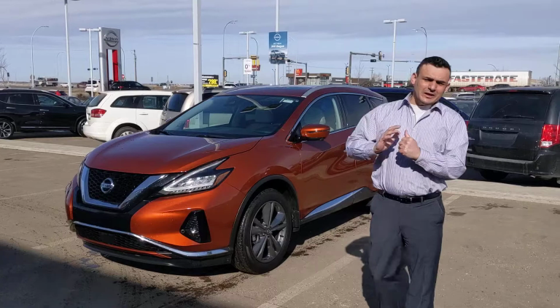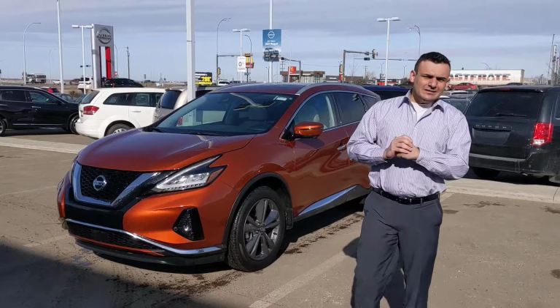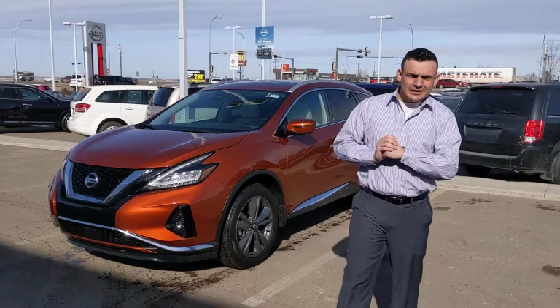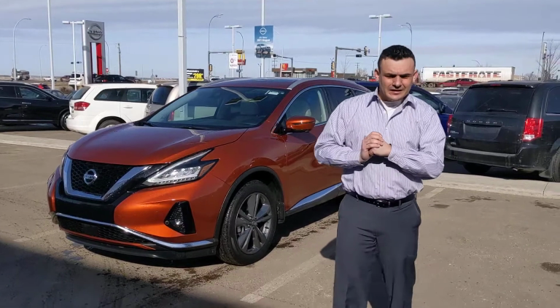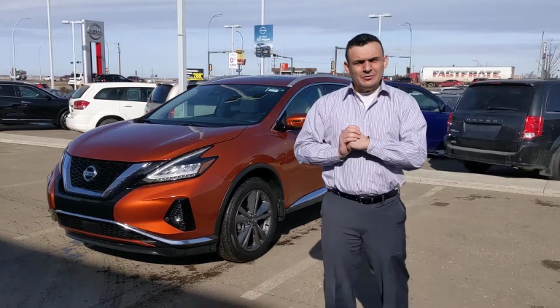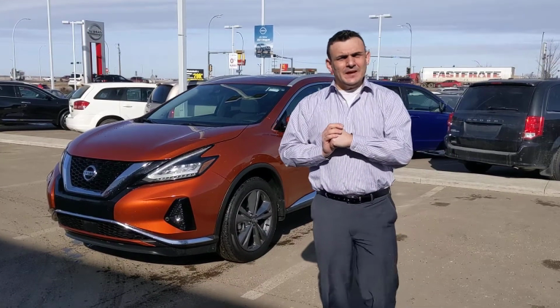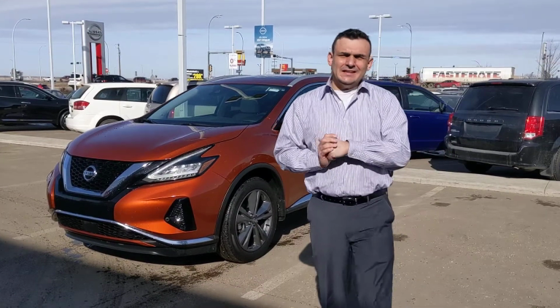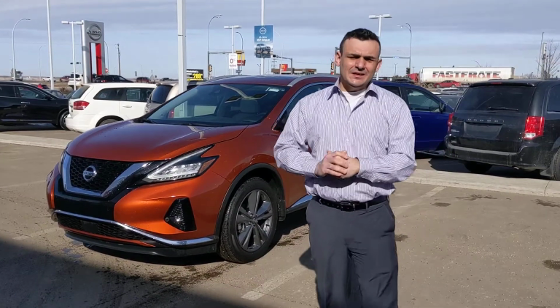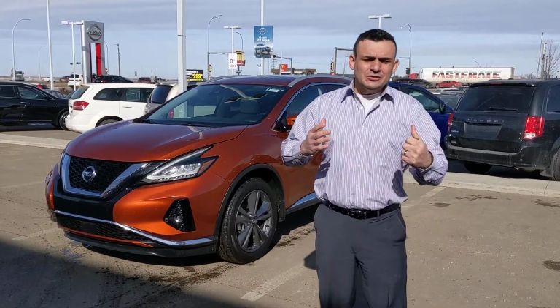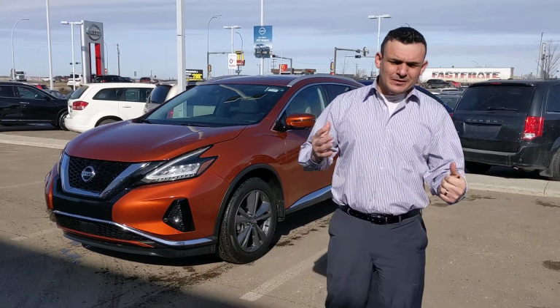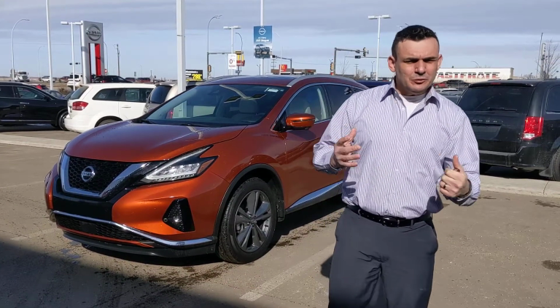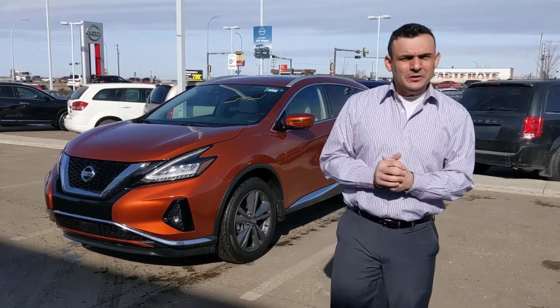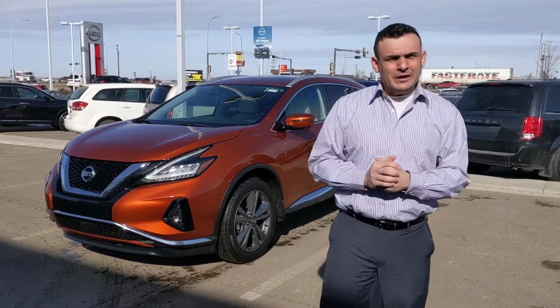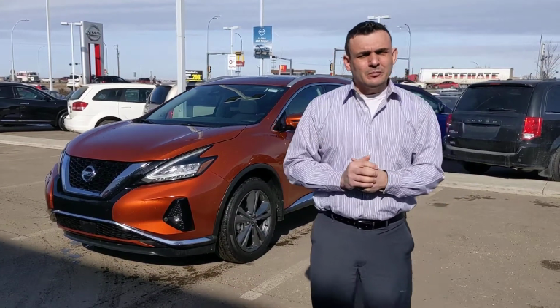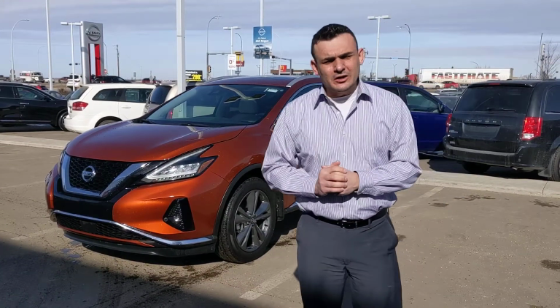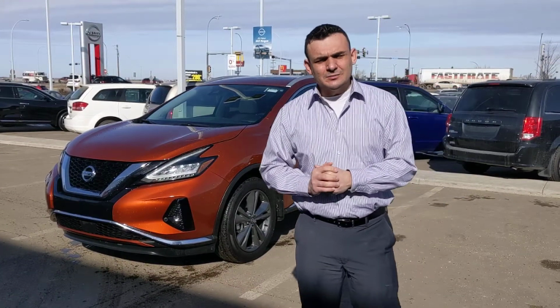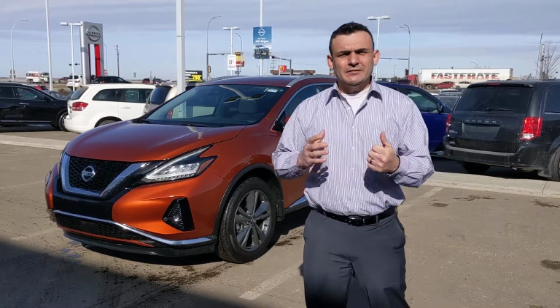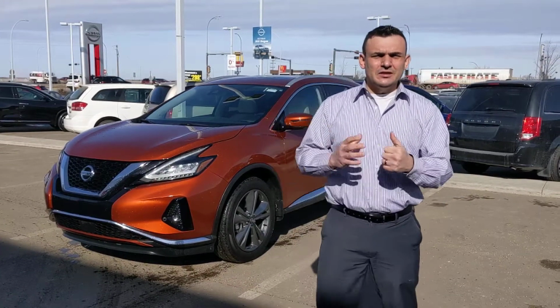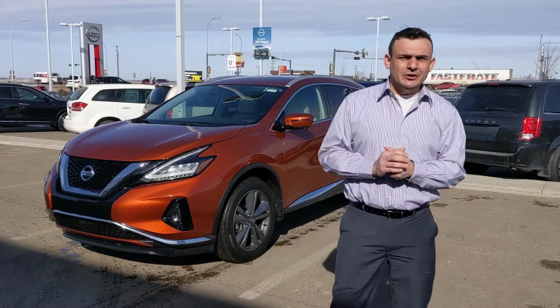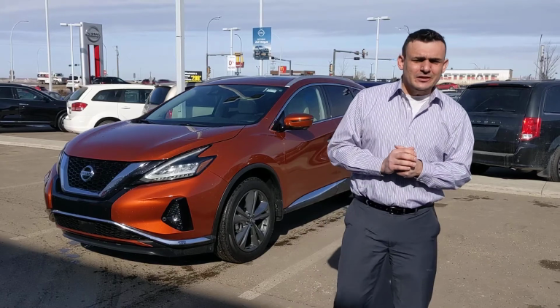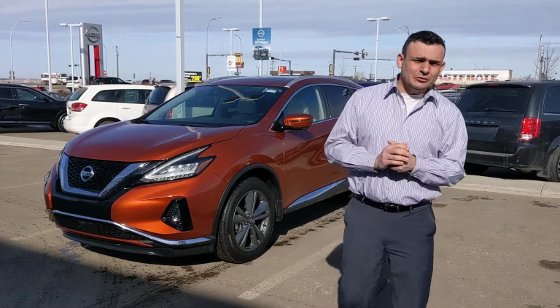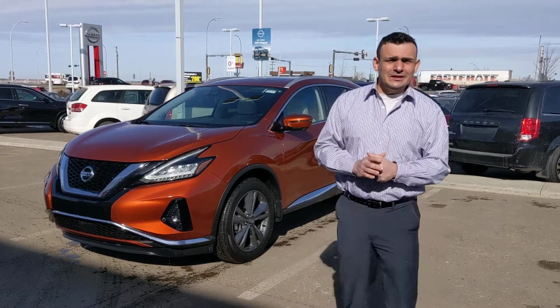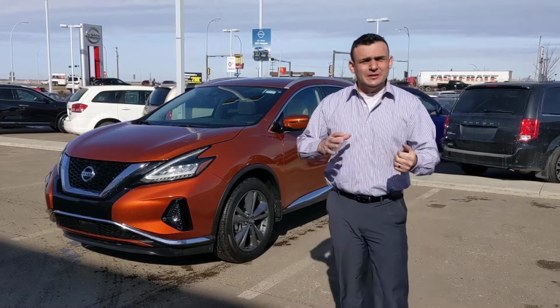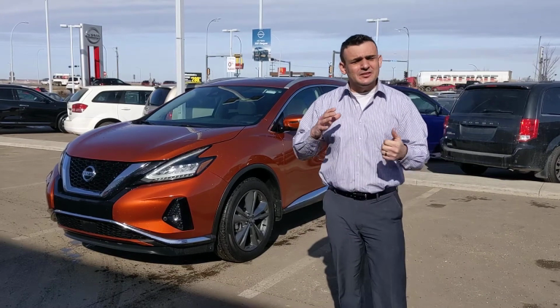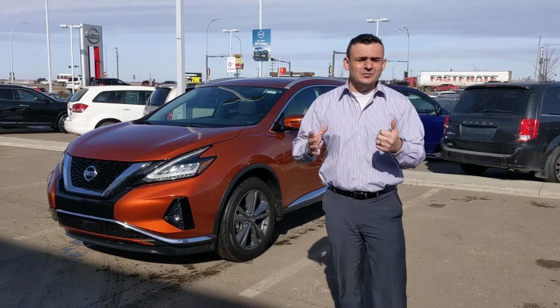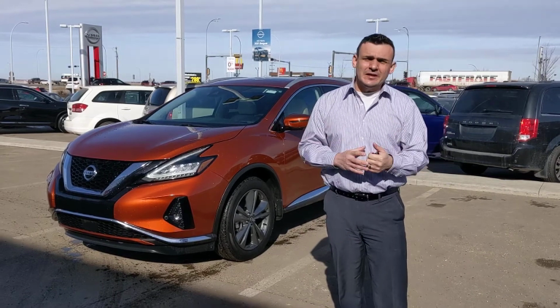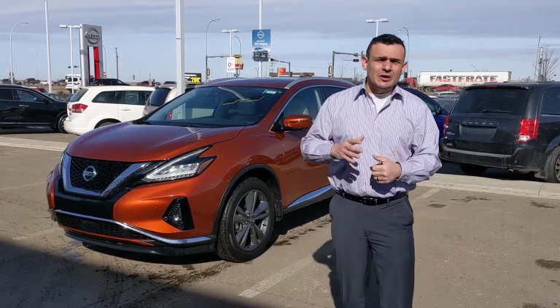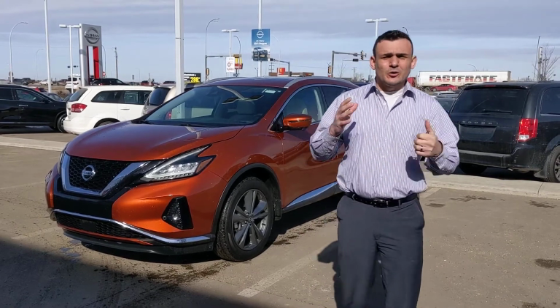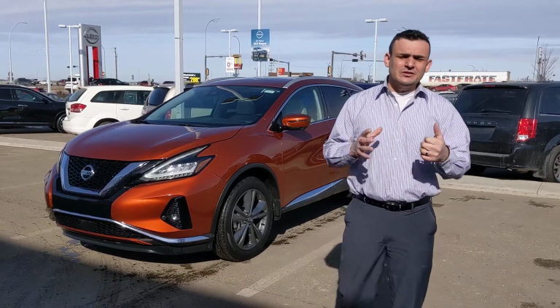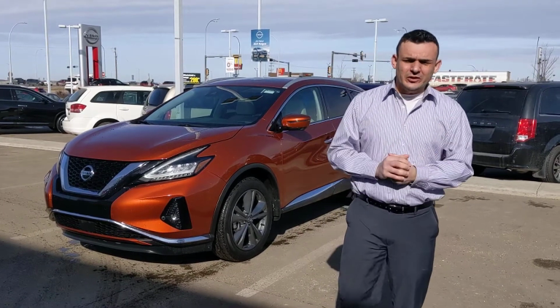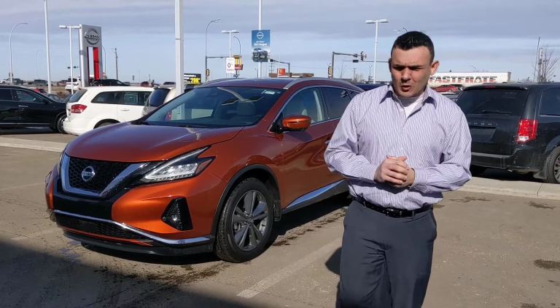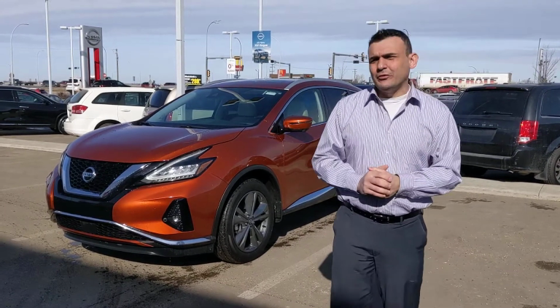Morning, Anna. Sal here again with LA Nissan. Sometimes when we don't hear back from our customers after seeing the vehicle they were interested in, it's because they saw something they didn't like or it wasn't the vehicle they were hoping for.